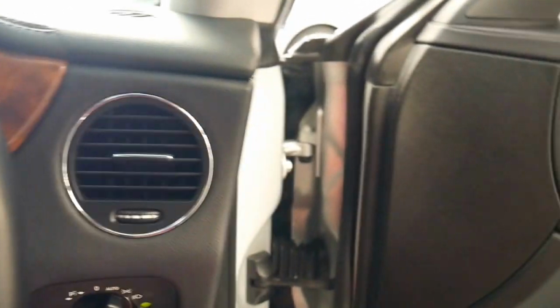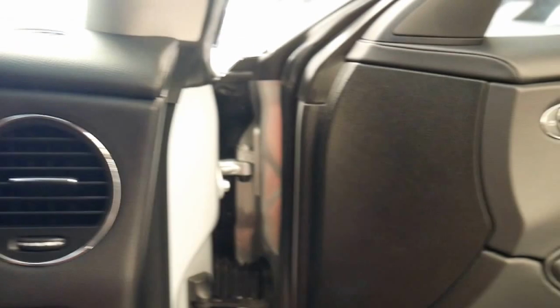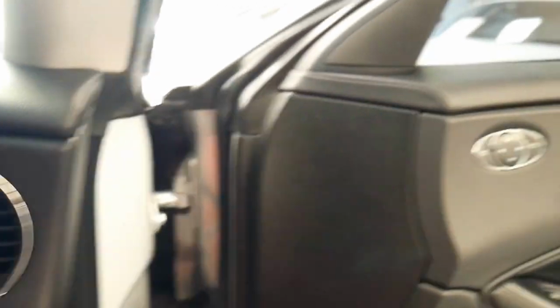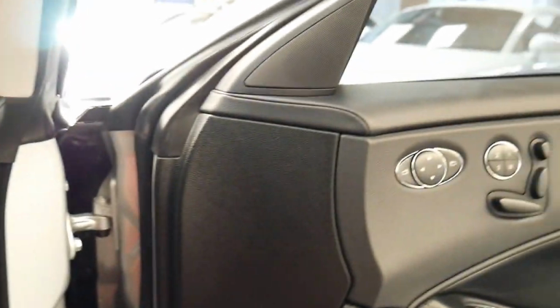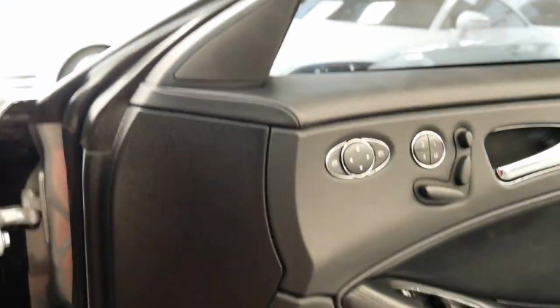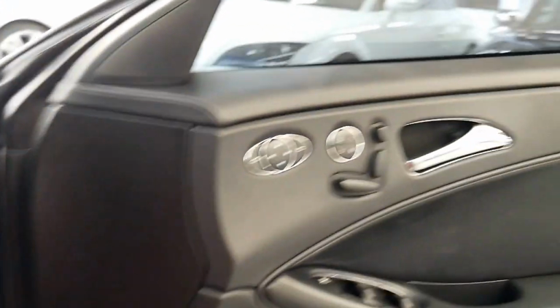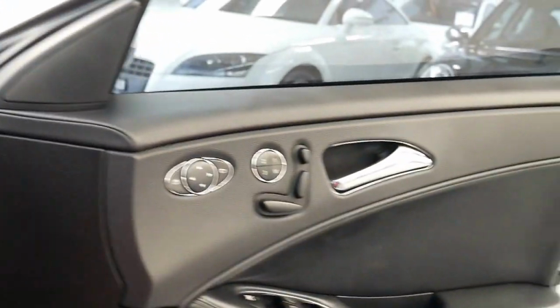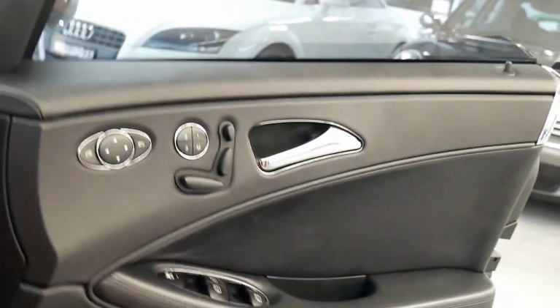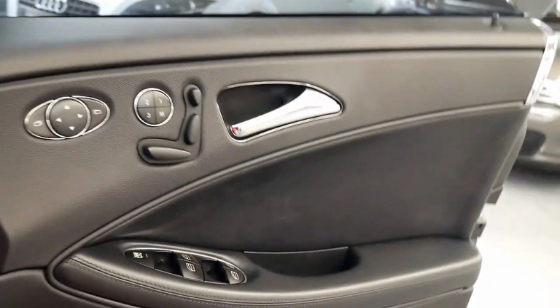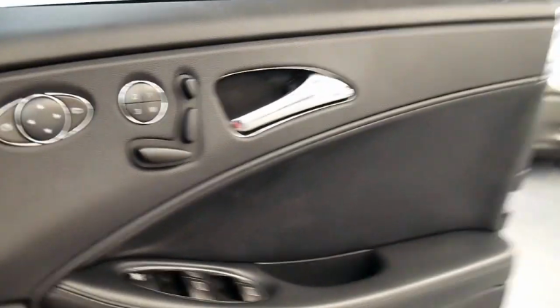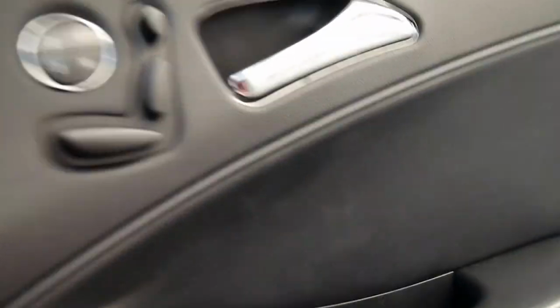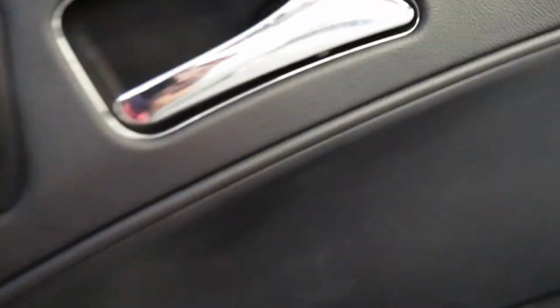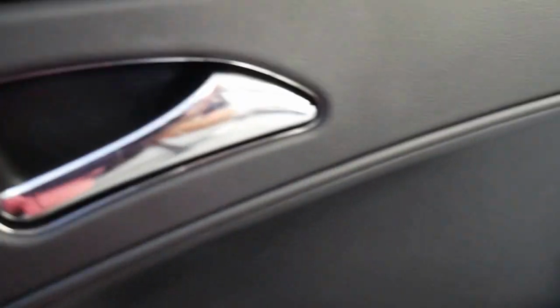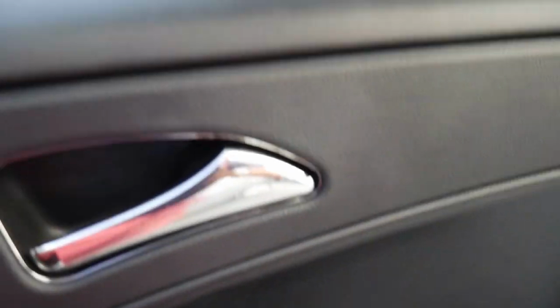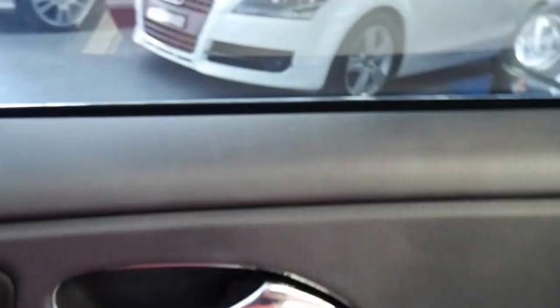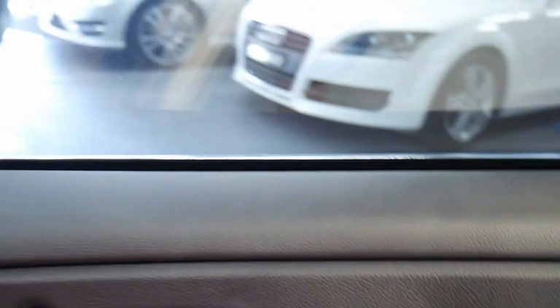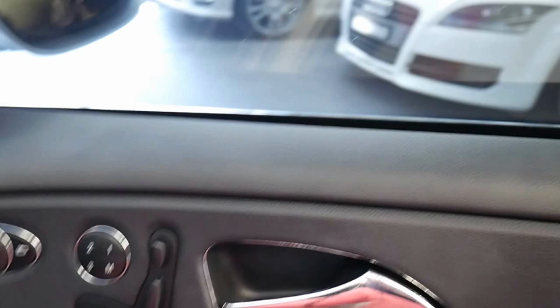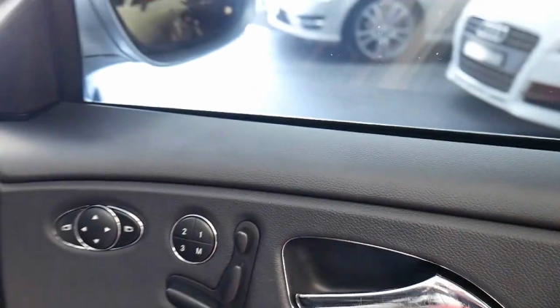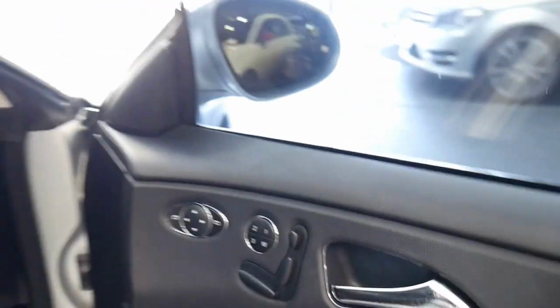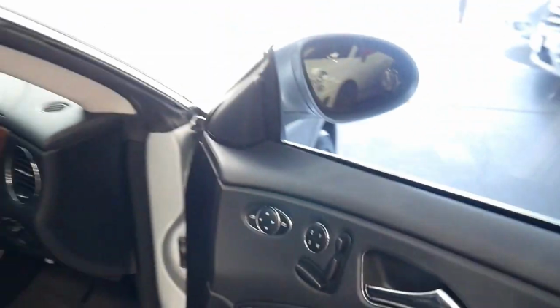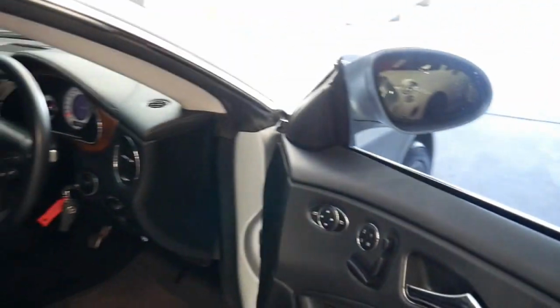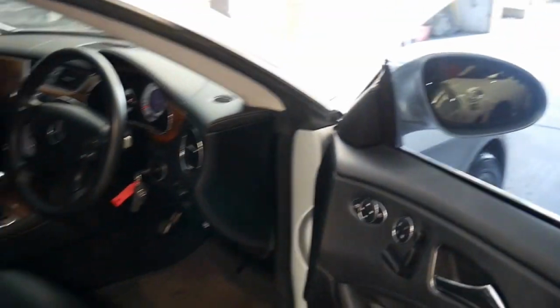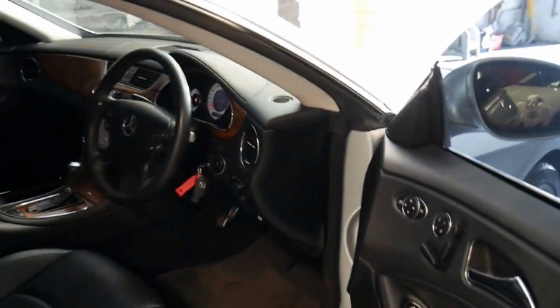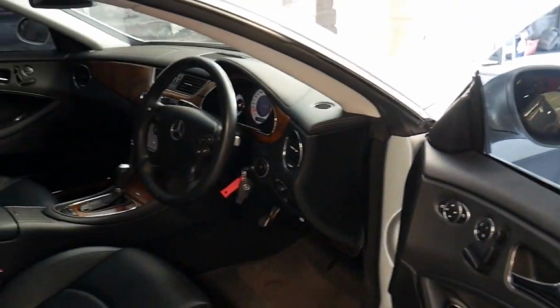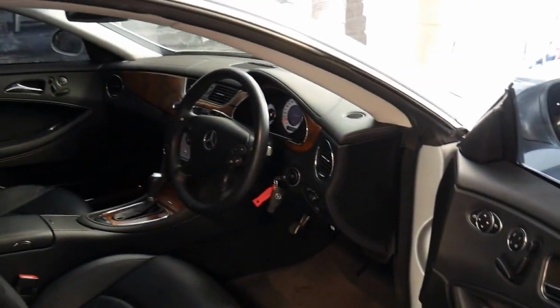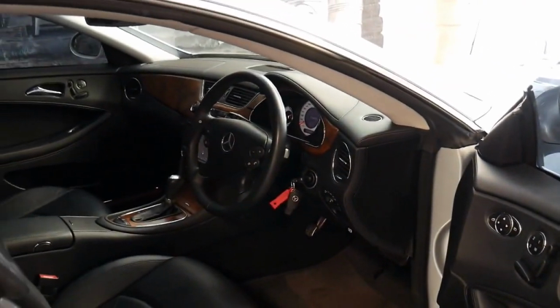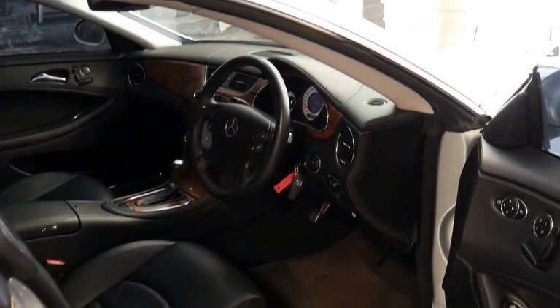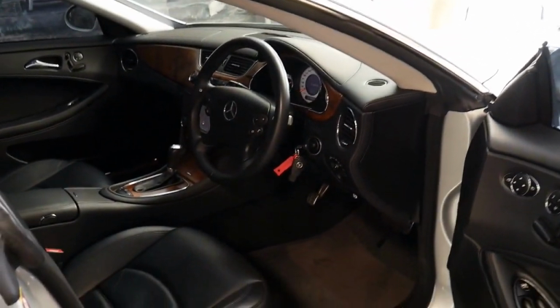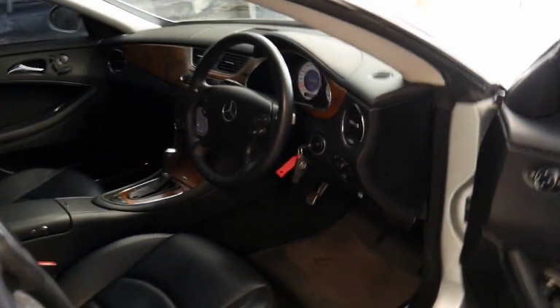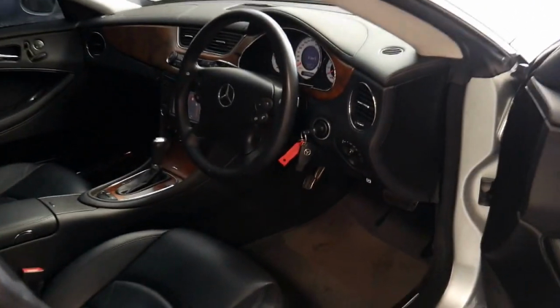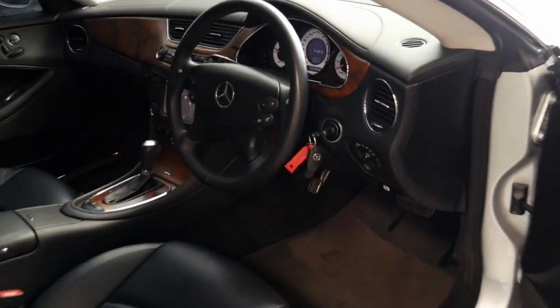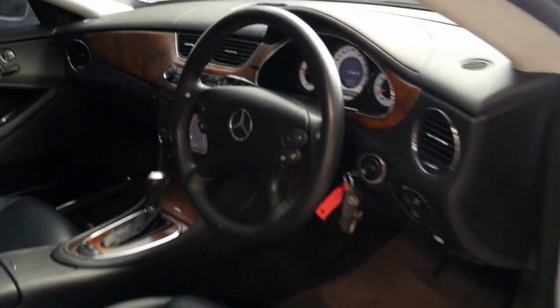It's also got the Harman Kardon sound system. It's got two remote keys from new and it does have tinted windows, which has probably helped keep the interior in such great condition.